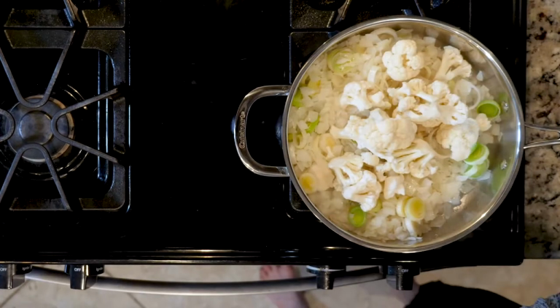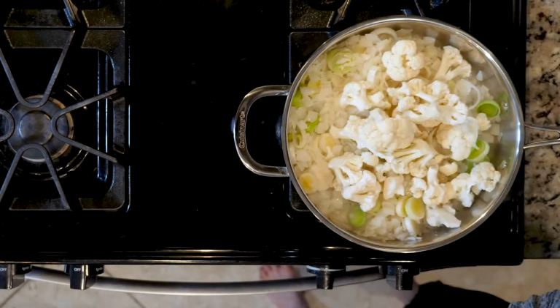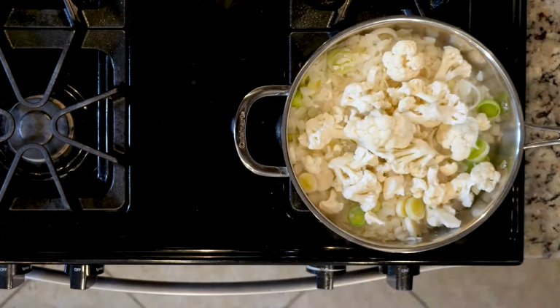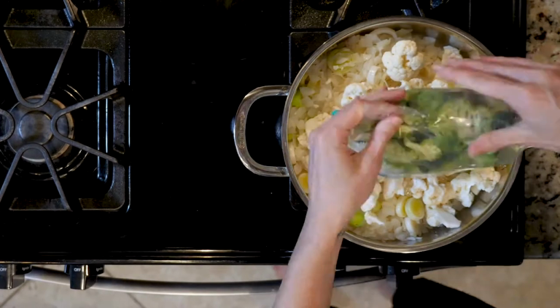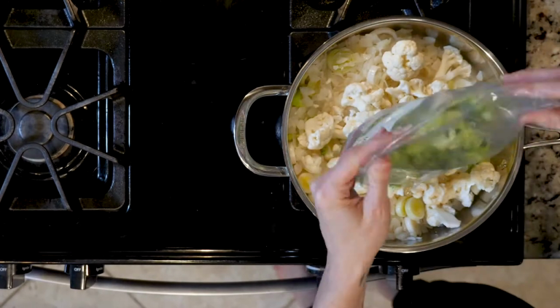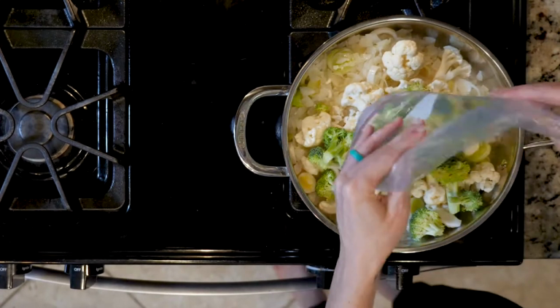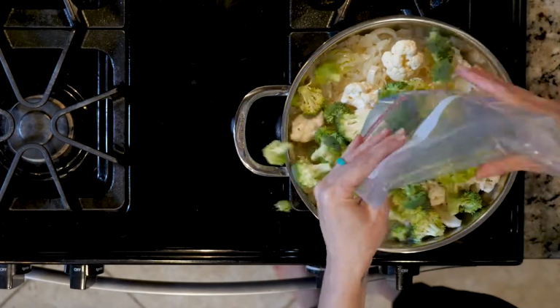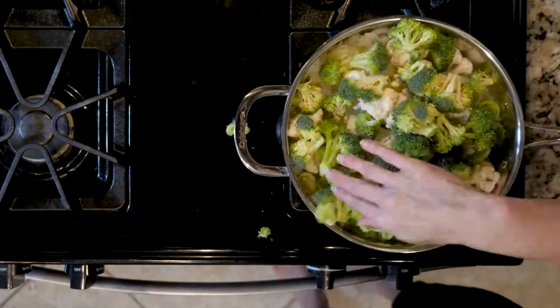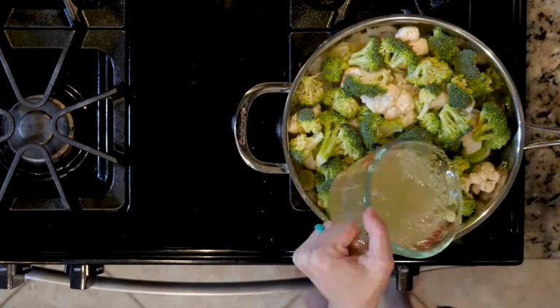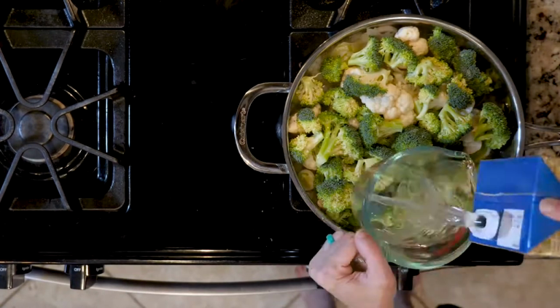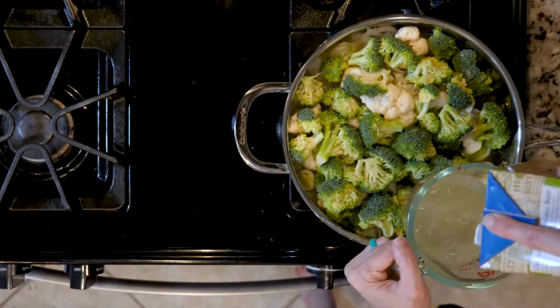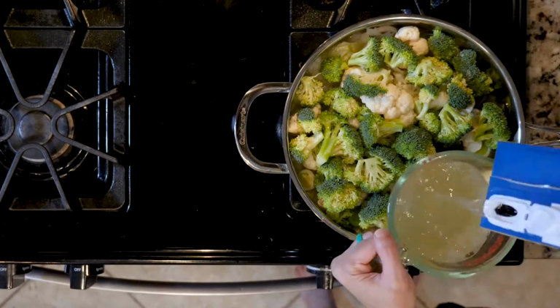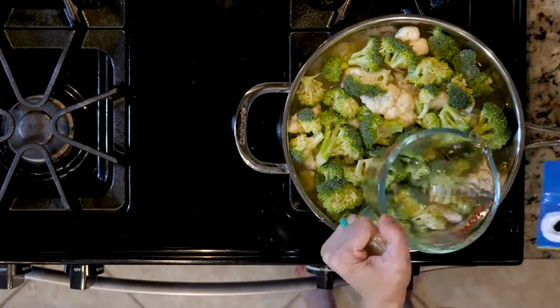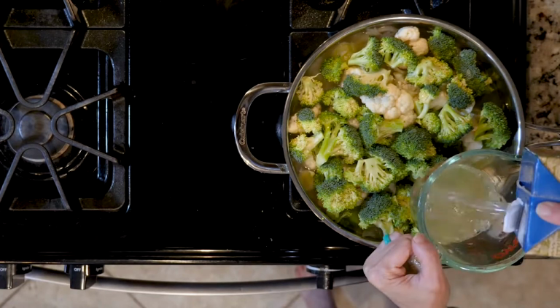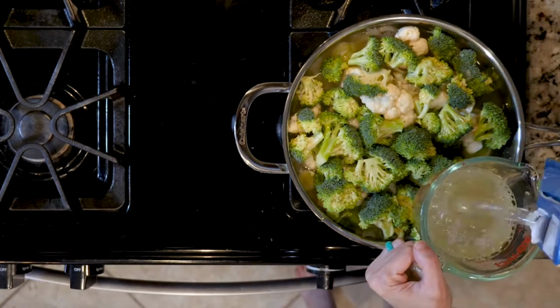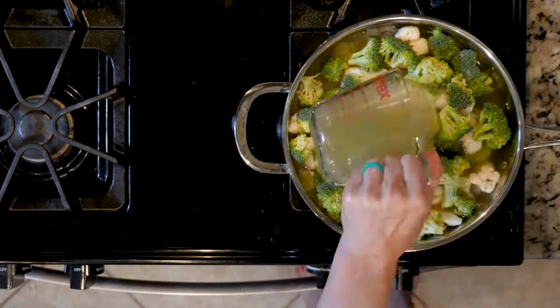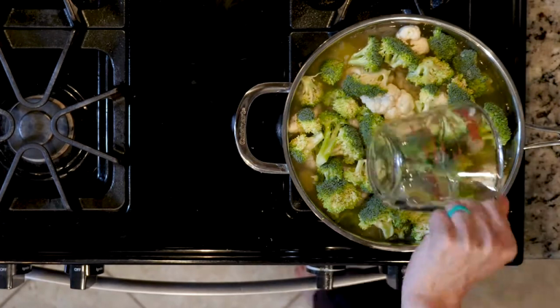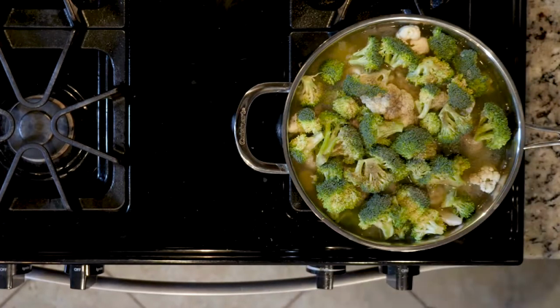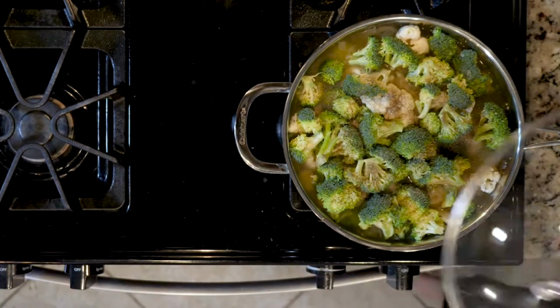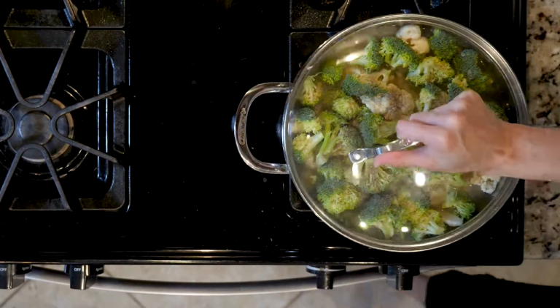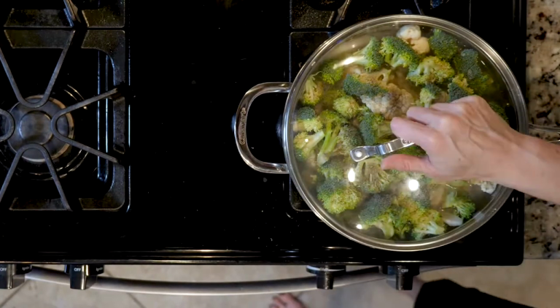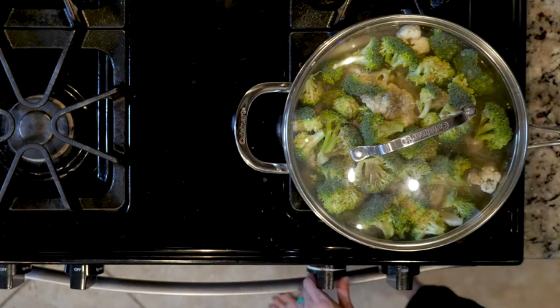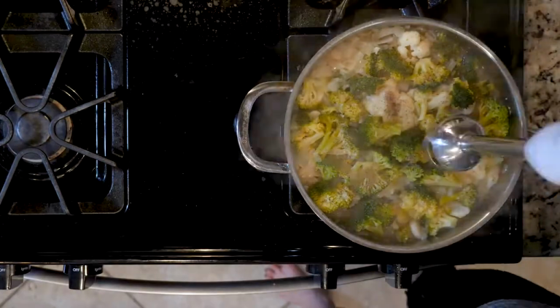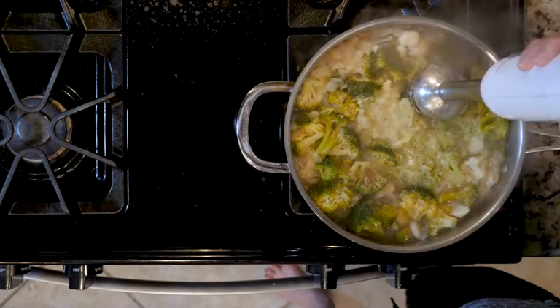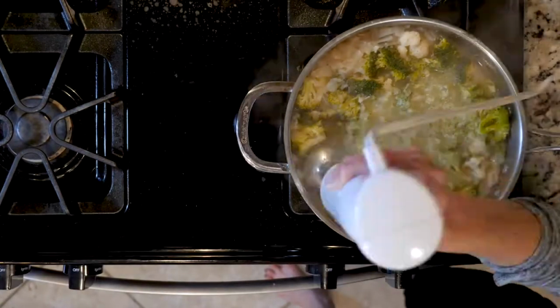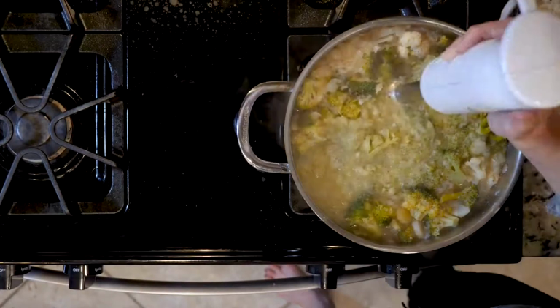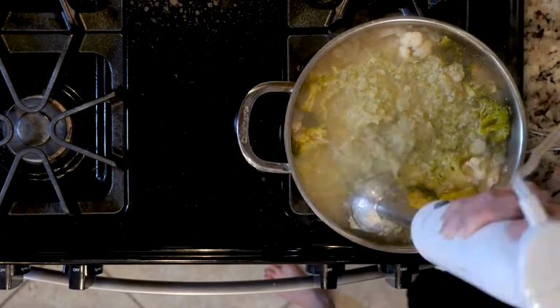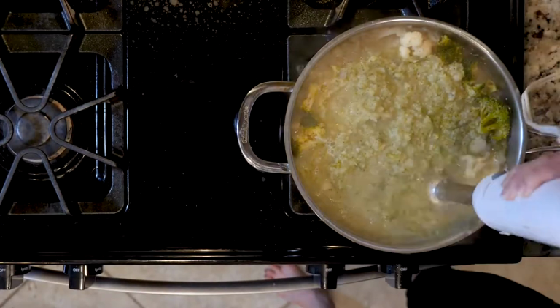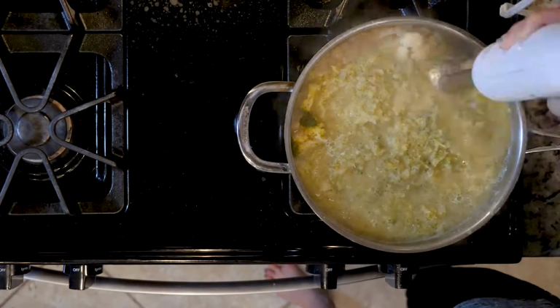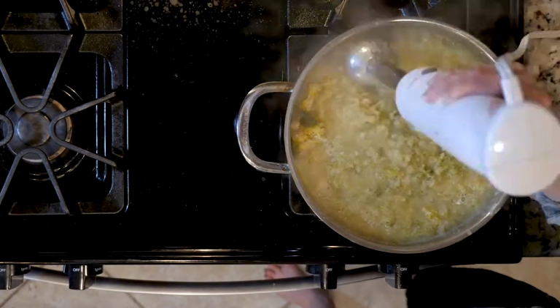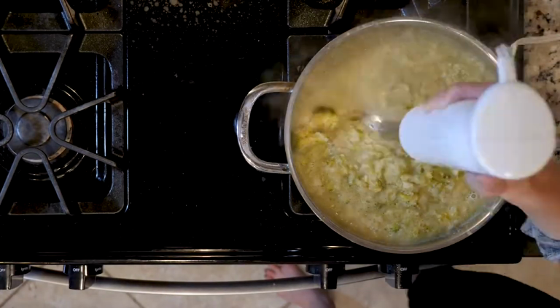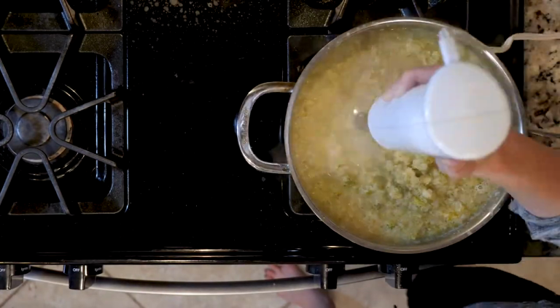Next, add the broccoli, cauliflower, chicken broth, and some salt and pepper. Cover, turn up the heat to medium high, and cook for 20 to 25 minutes or until the broccoli and cauliflower are fork tender, meaning a fork can easily pierce them.